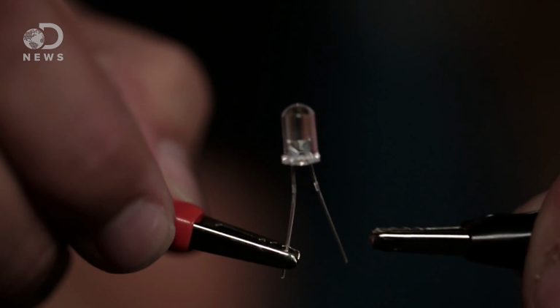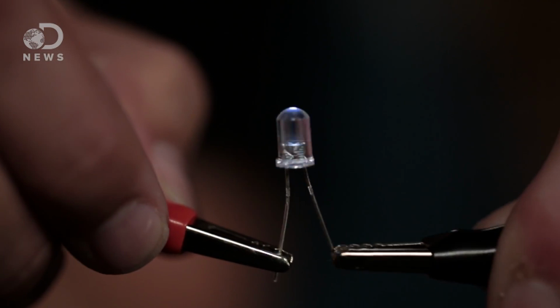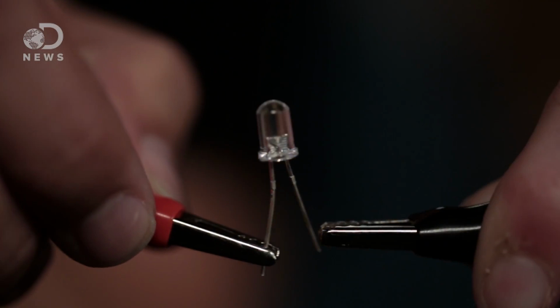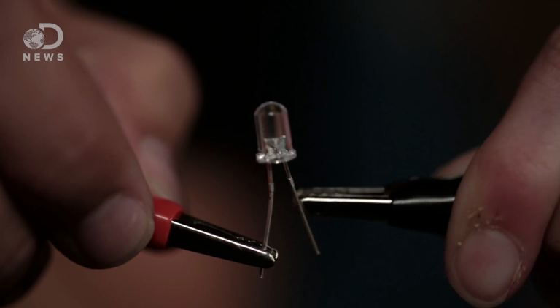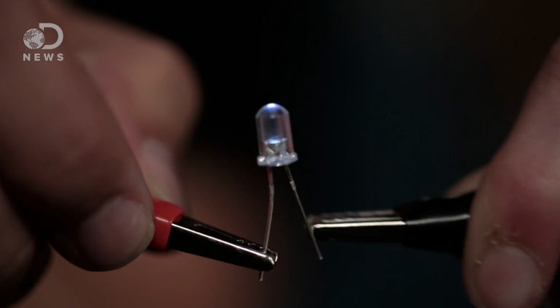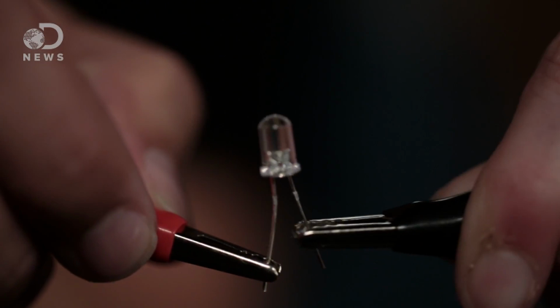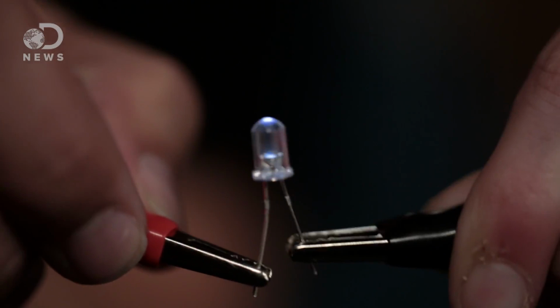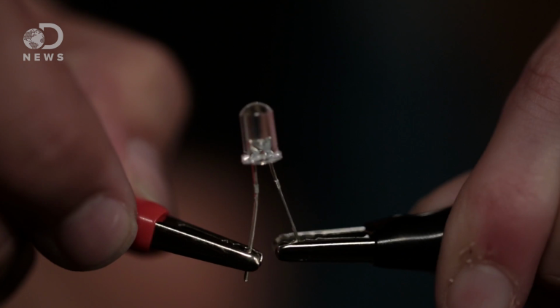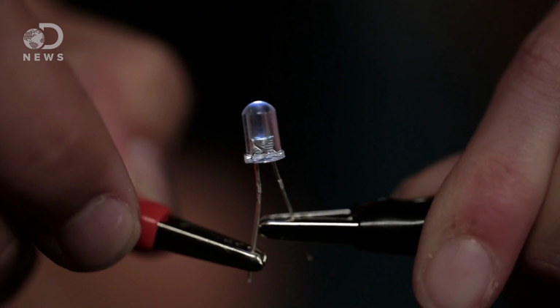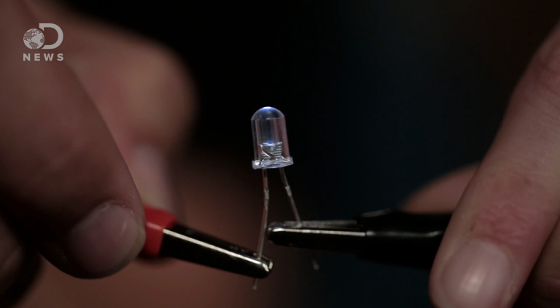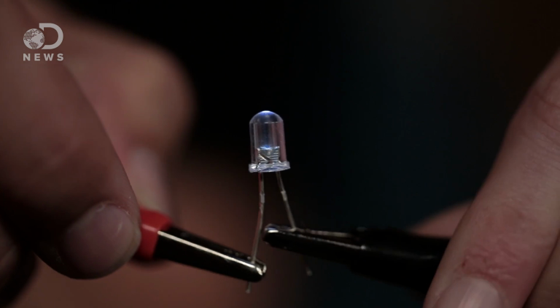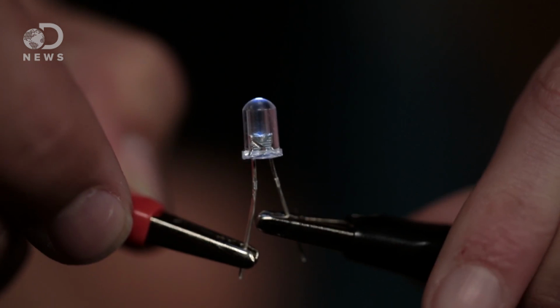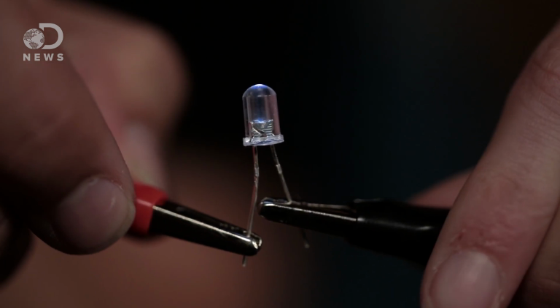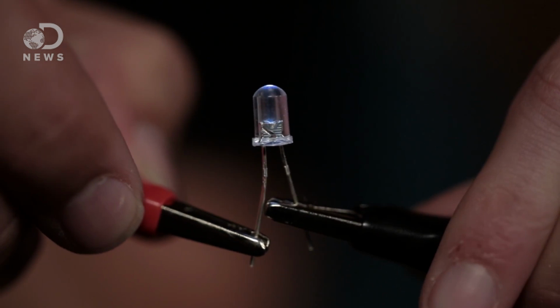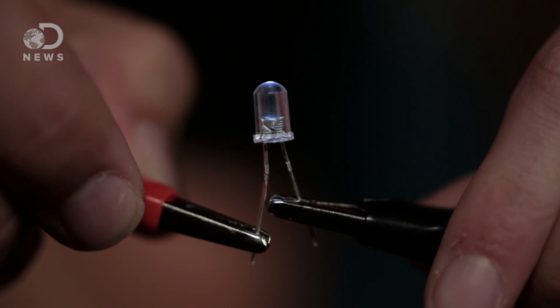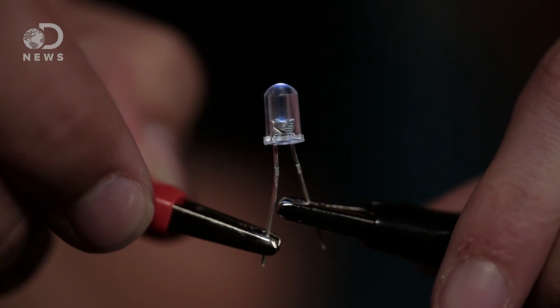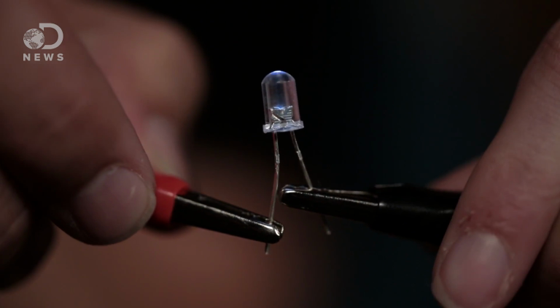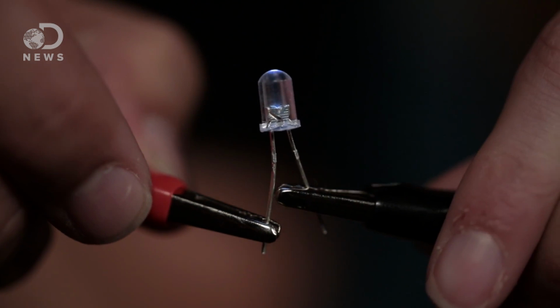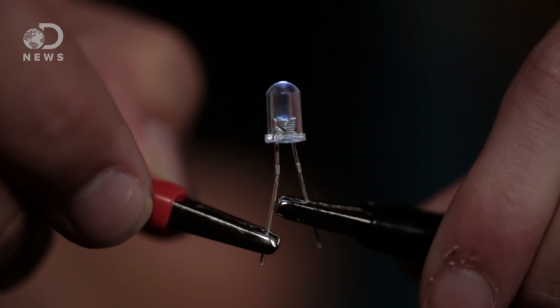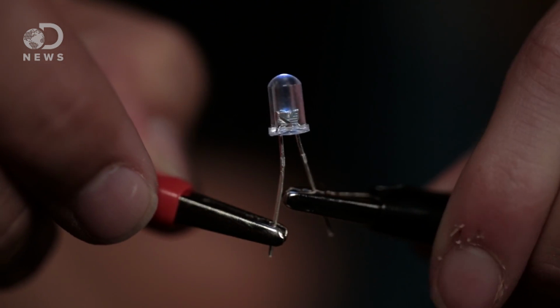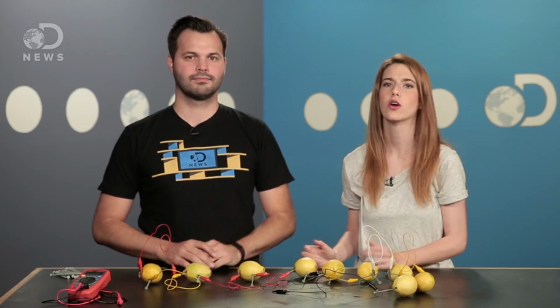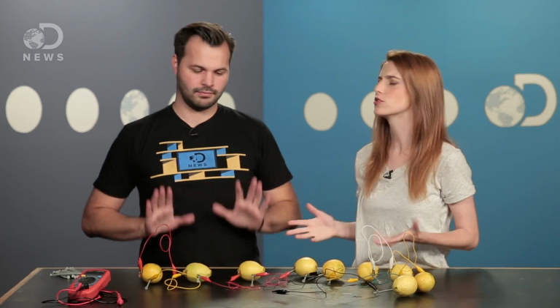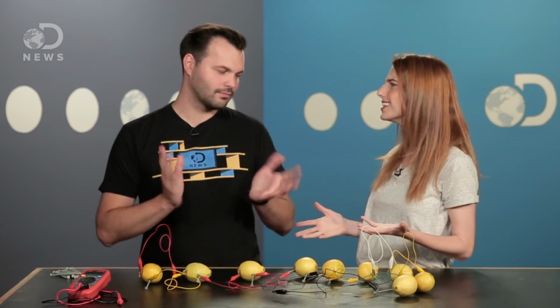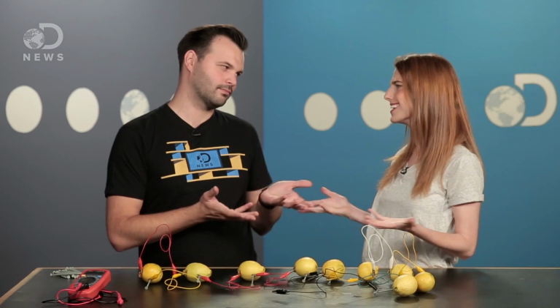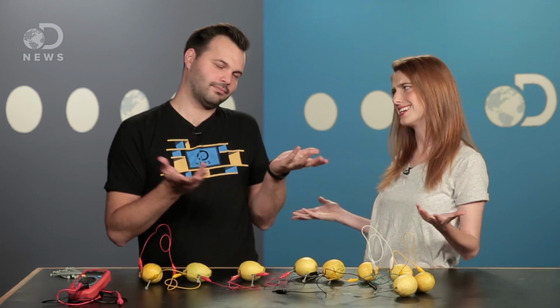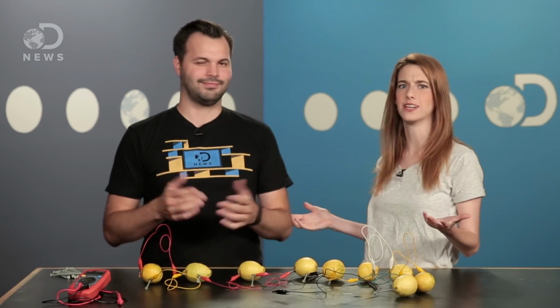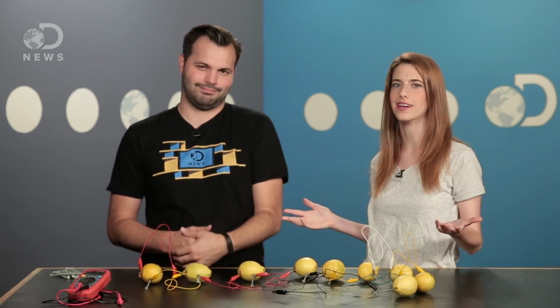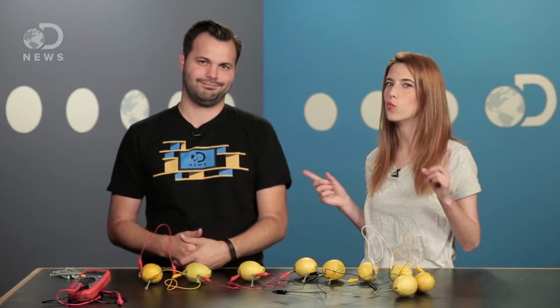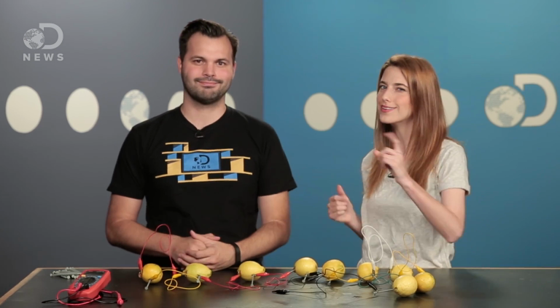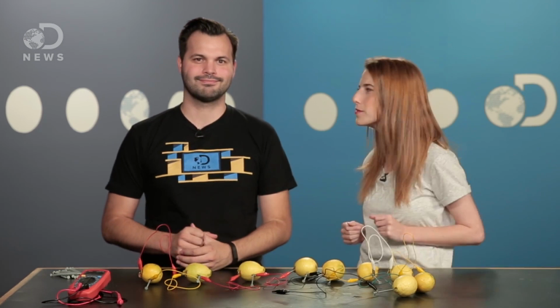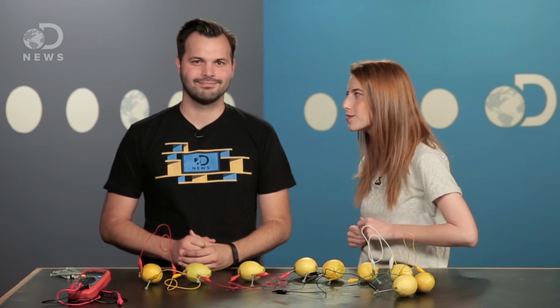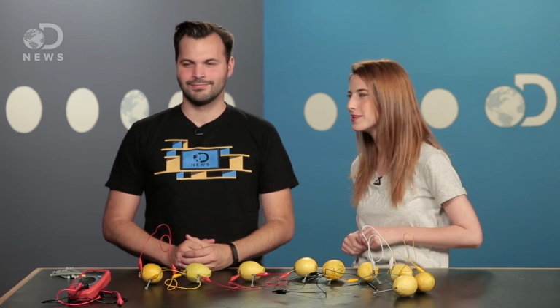Moment of truth. Yay! It works! We're doing this with lemons! And a few other things. So we can light an LED, but what else can we power with lemons?